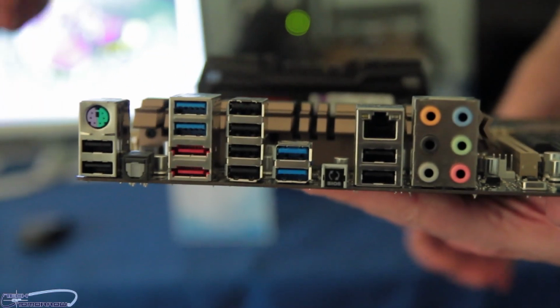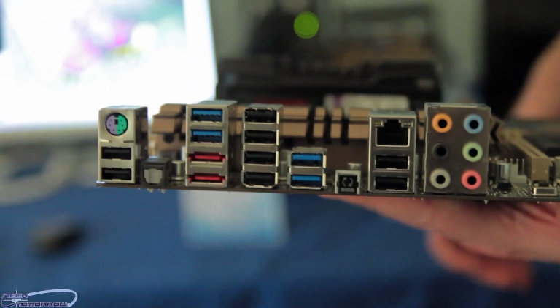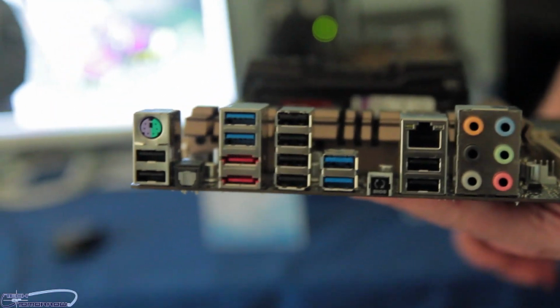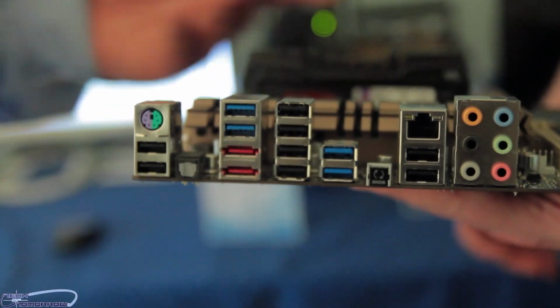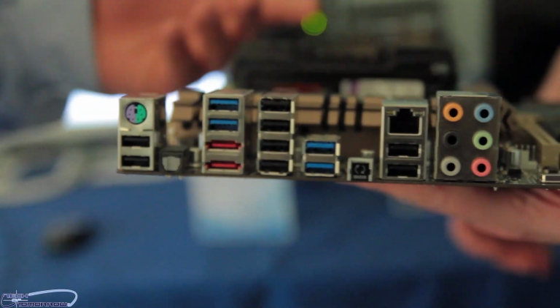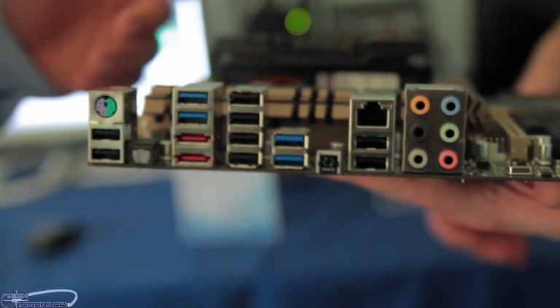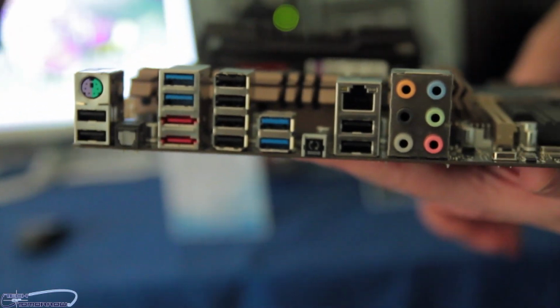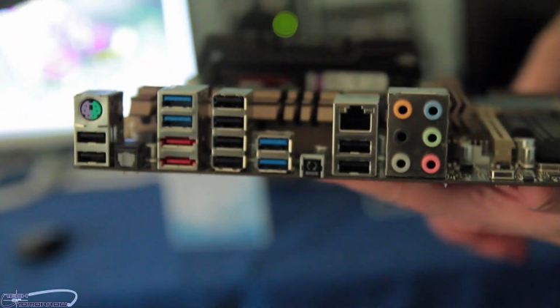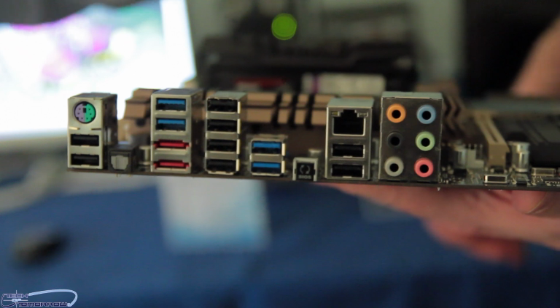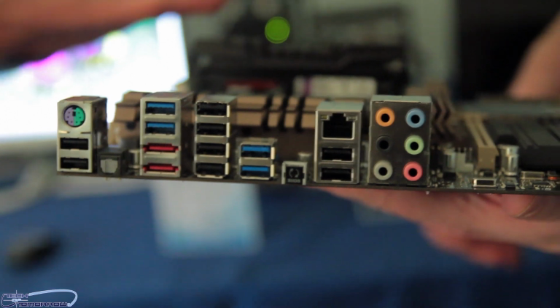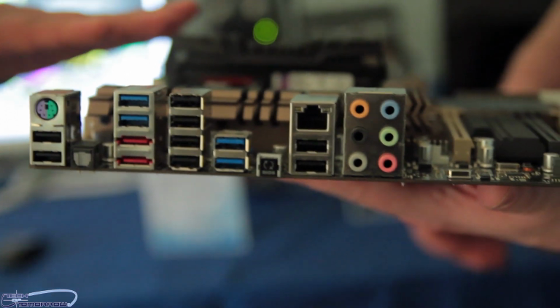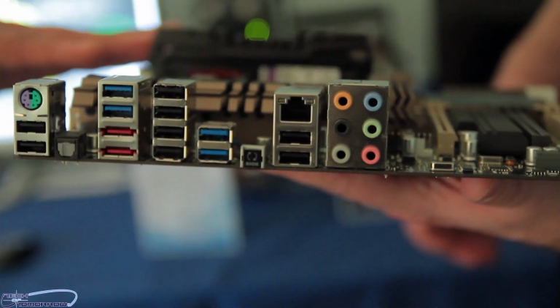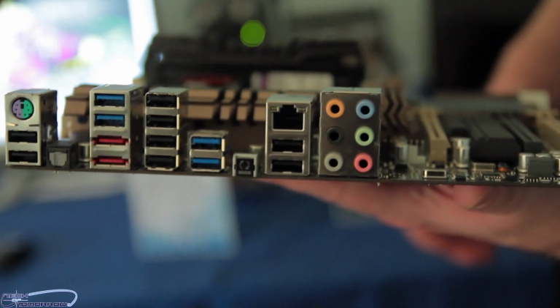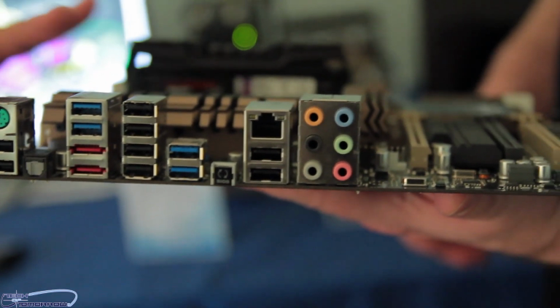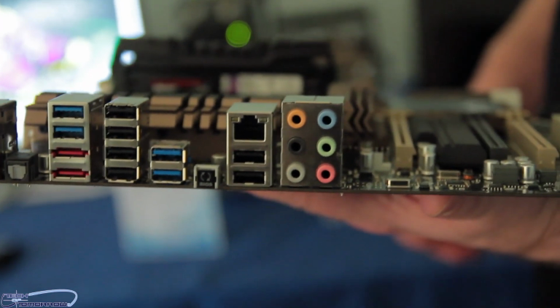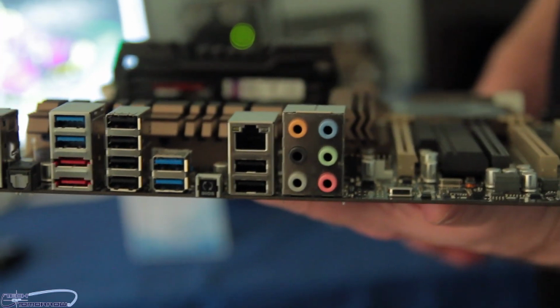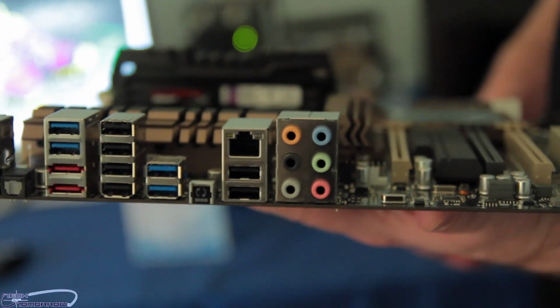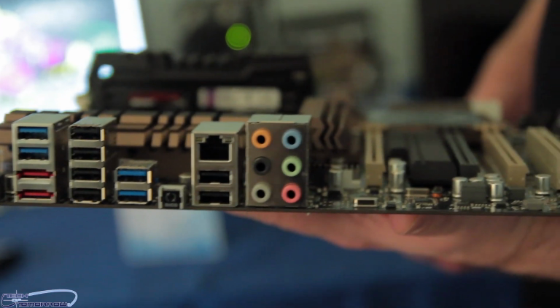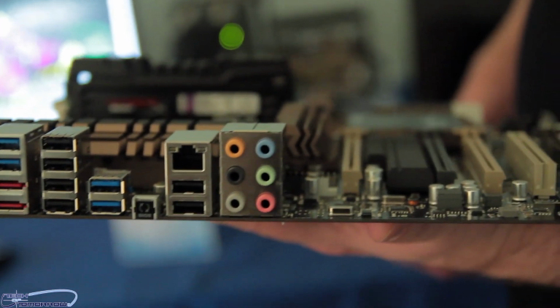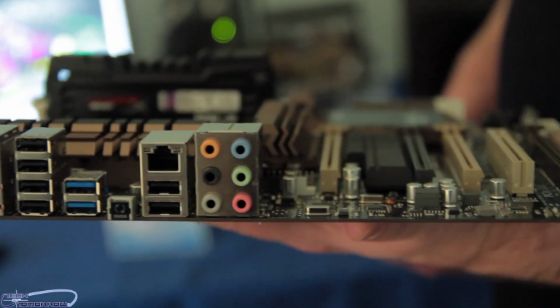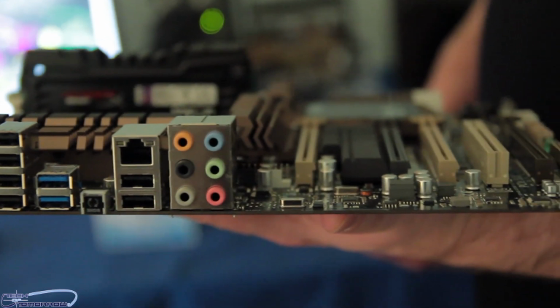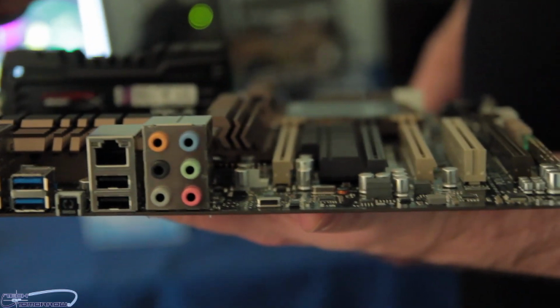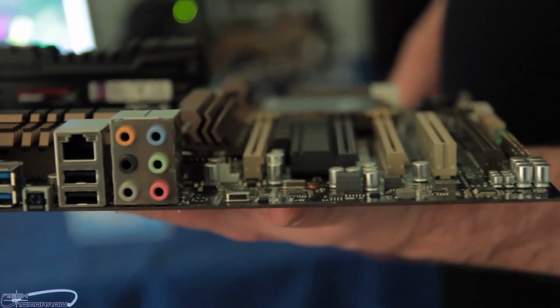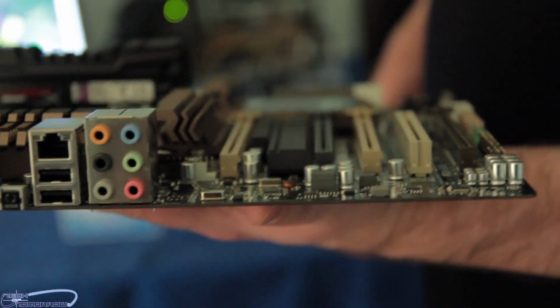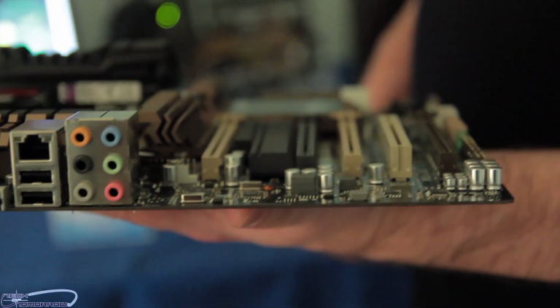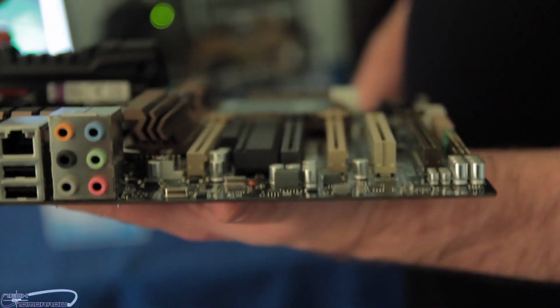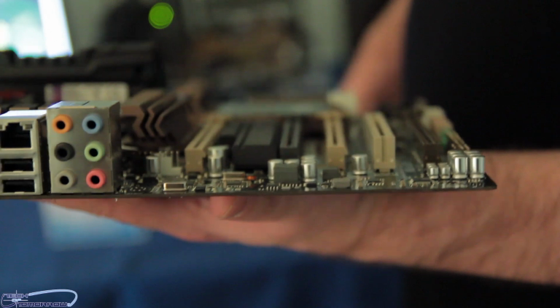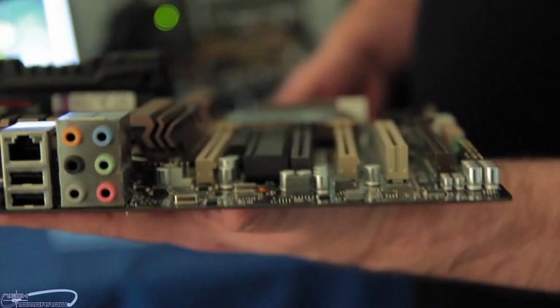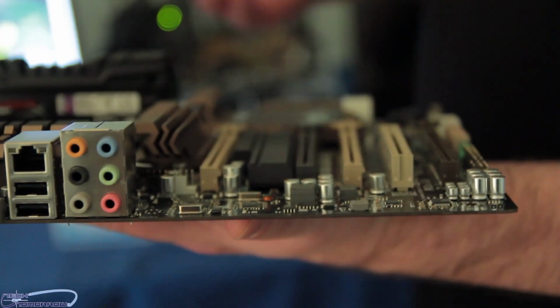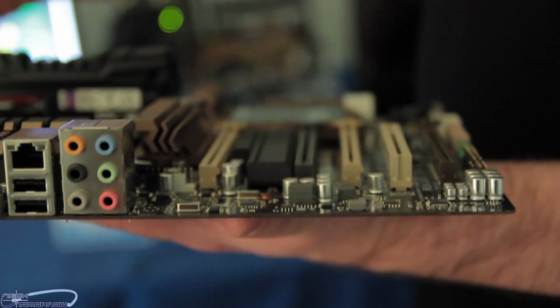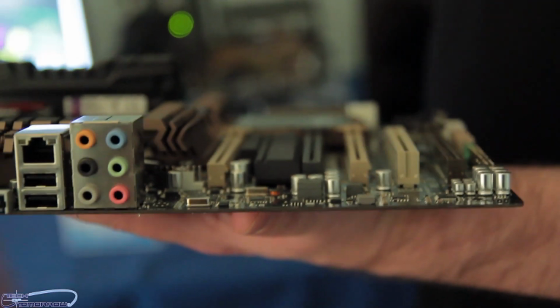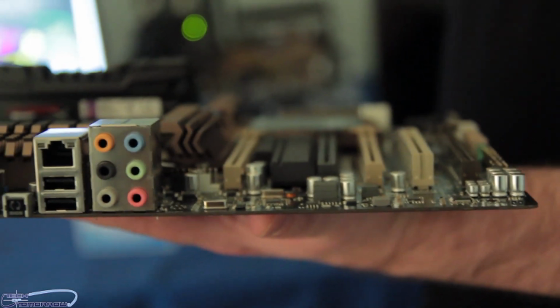Plus you've got key technologies like our Thermal Radar system, USB 3 Boost, and all those exclusive UEFI technologies — Thermal Radar and all that.